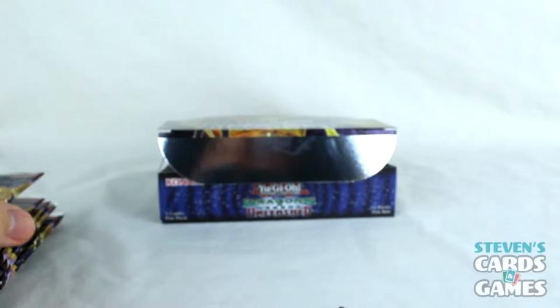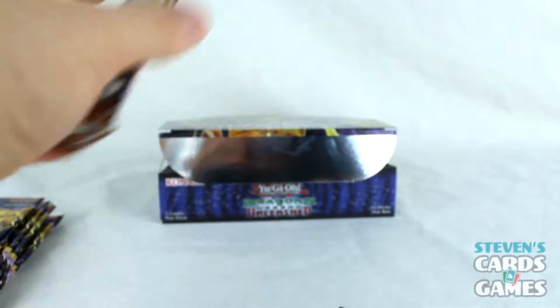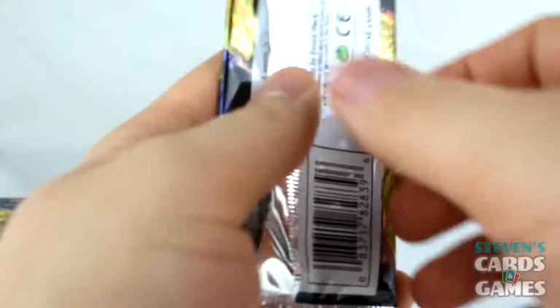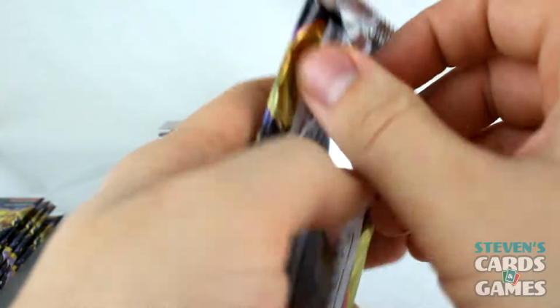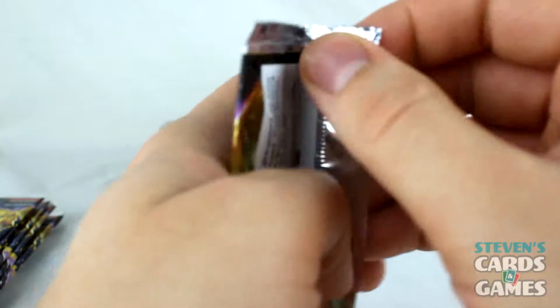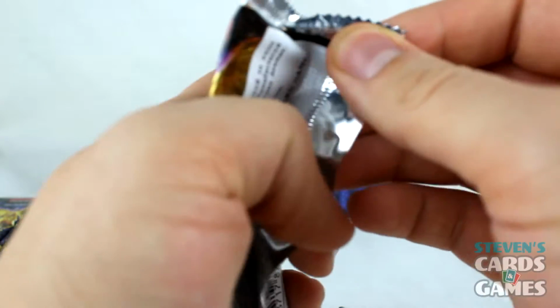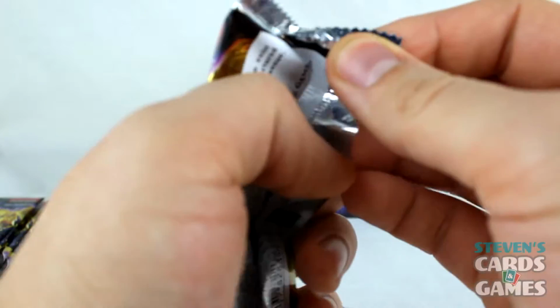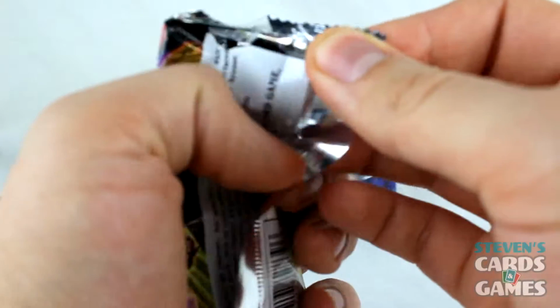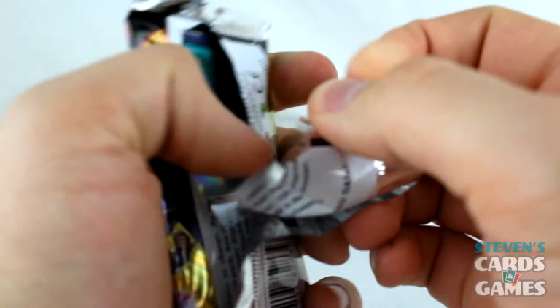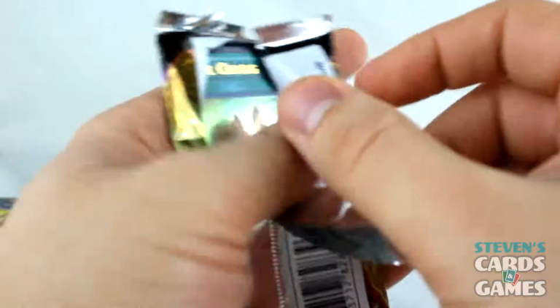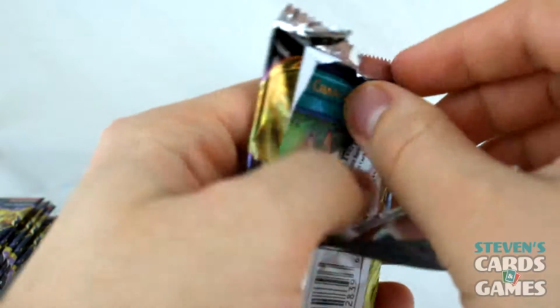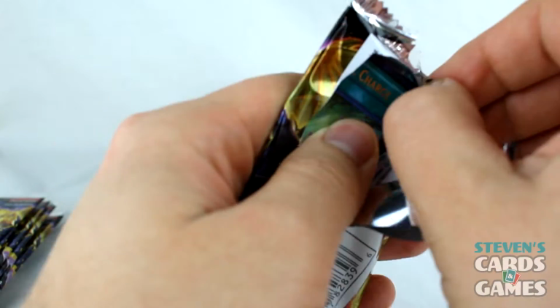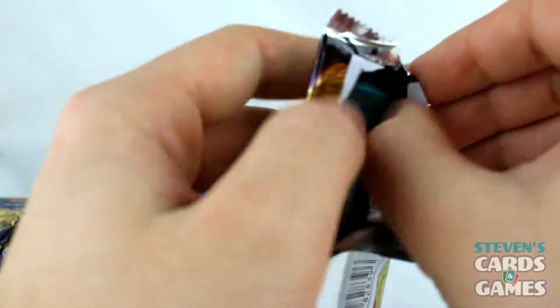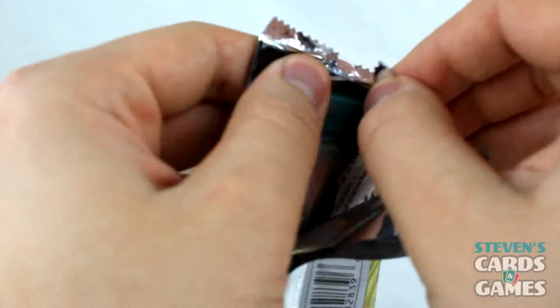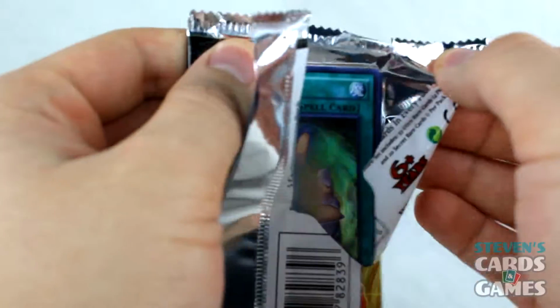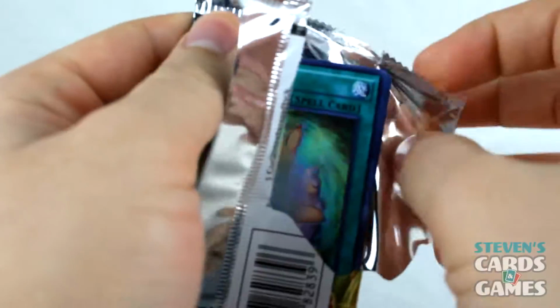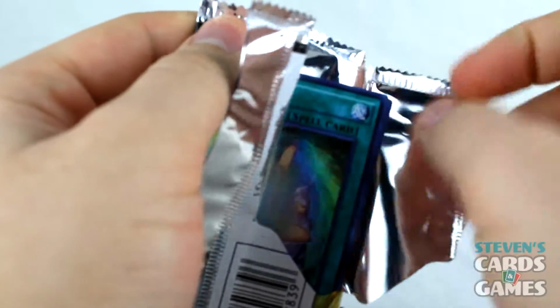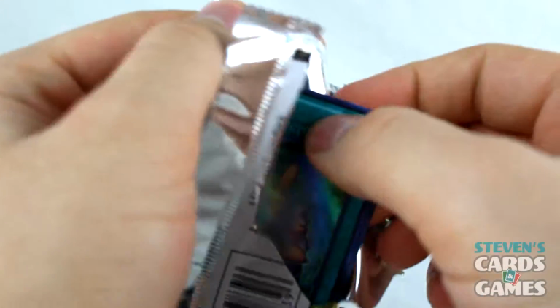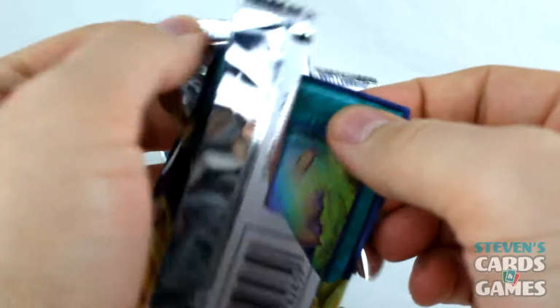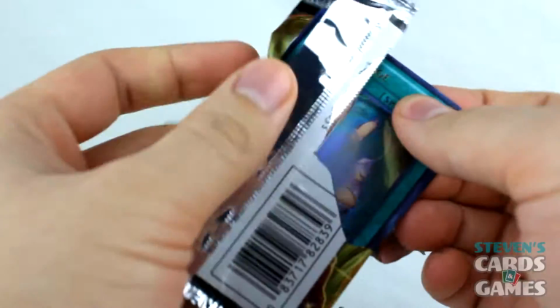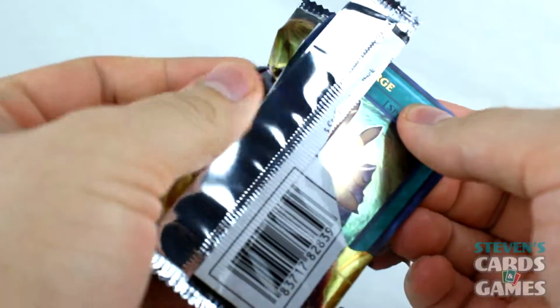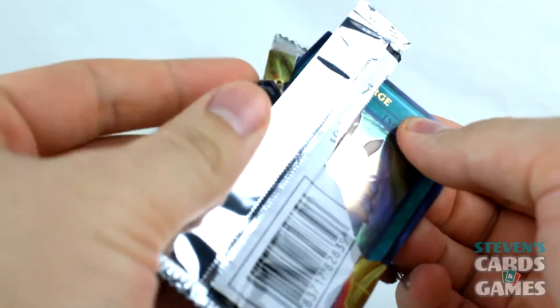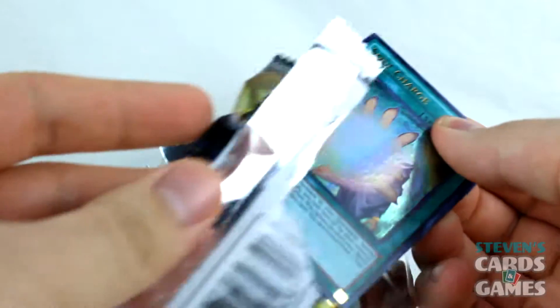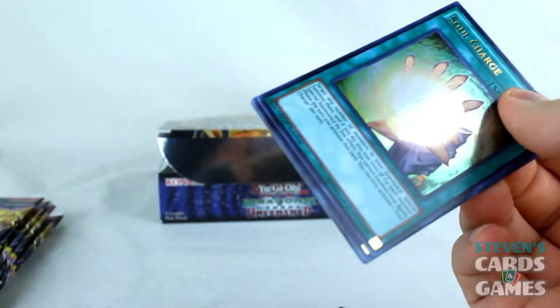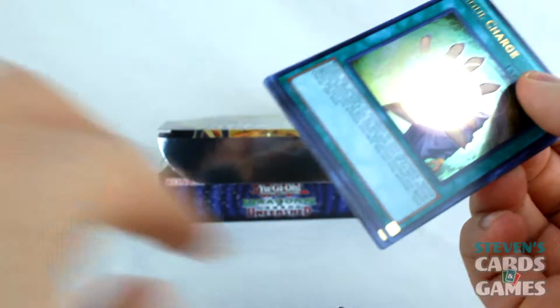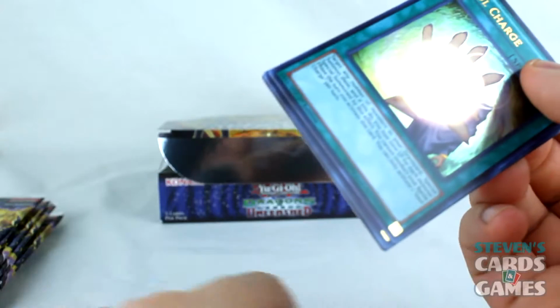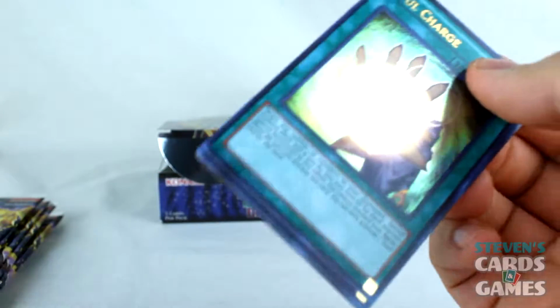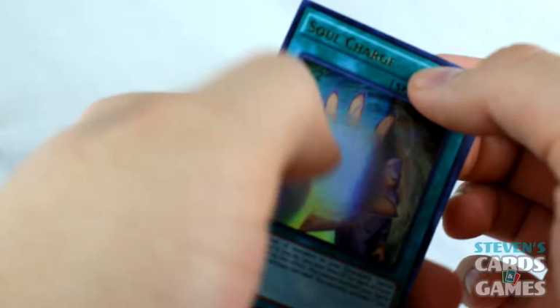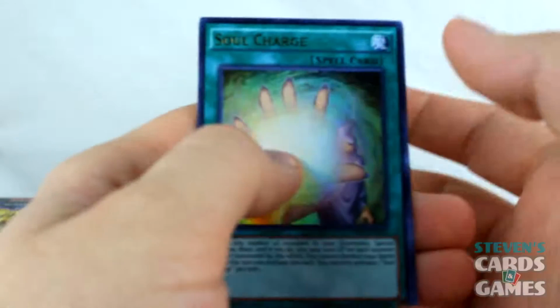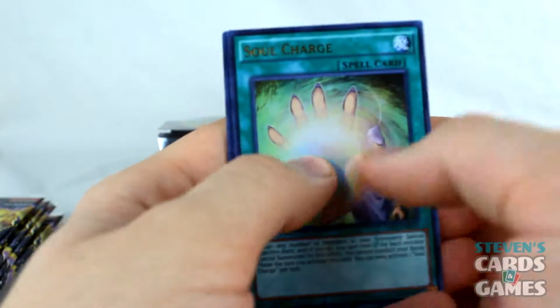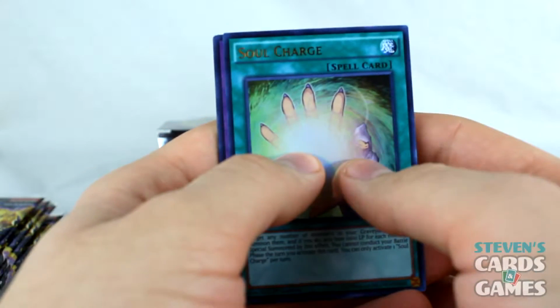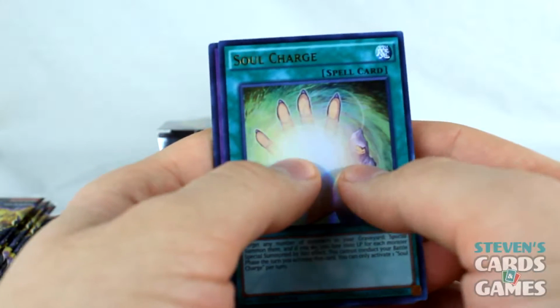We're only three packs in and I feel this is going to be a very special booster box. Soul Charge! Oh, that is so cool. Three packs in, going on to the fourth now.